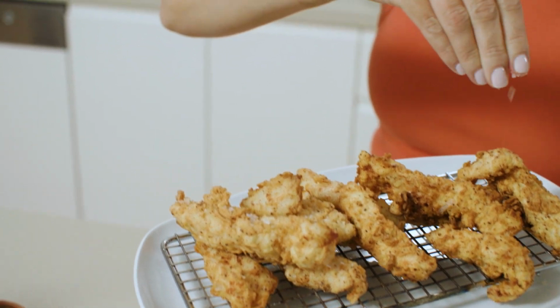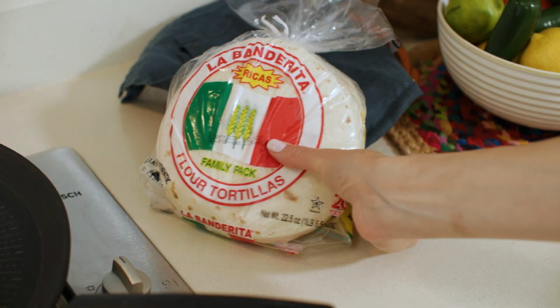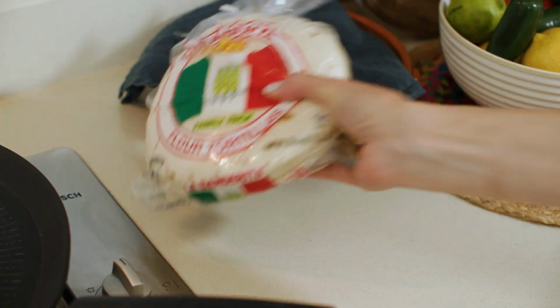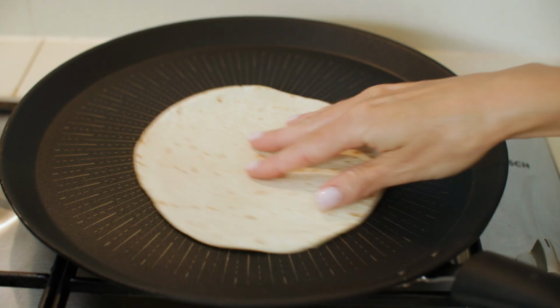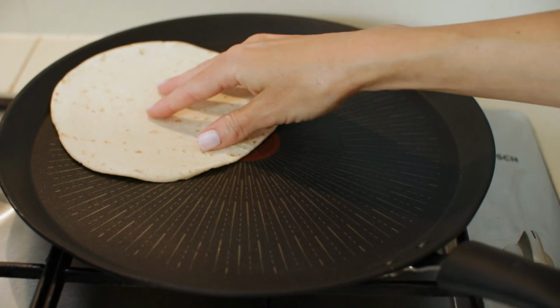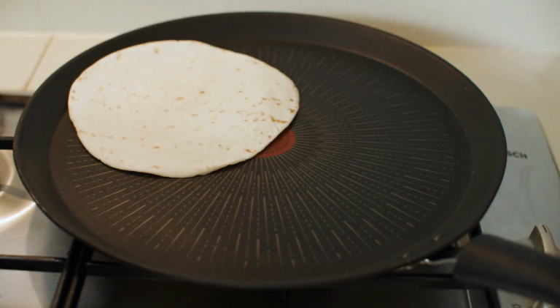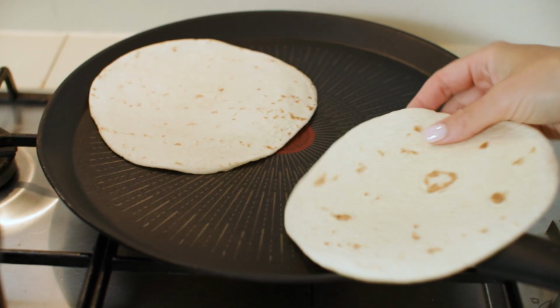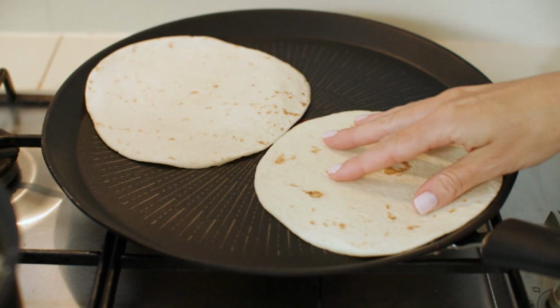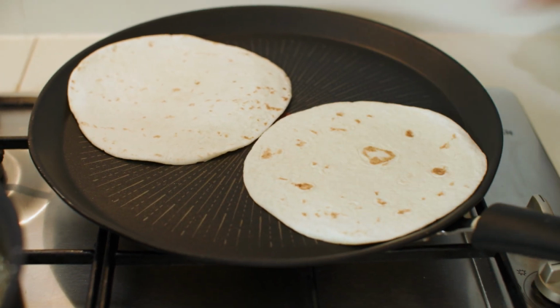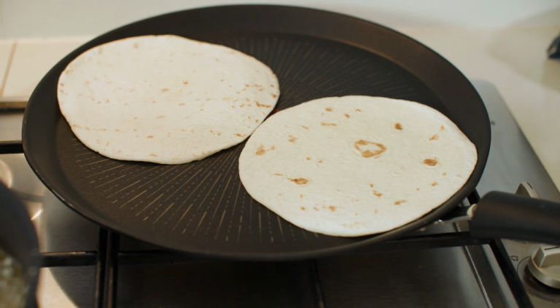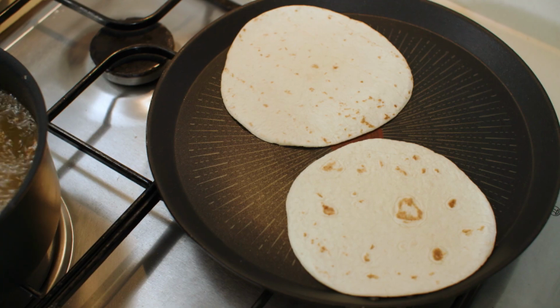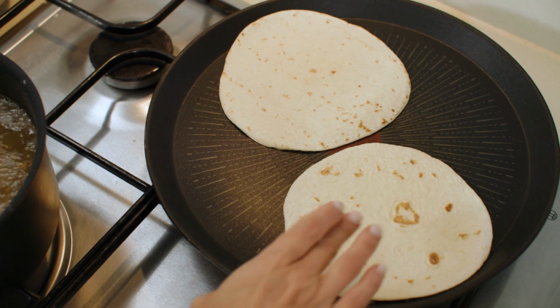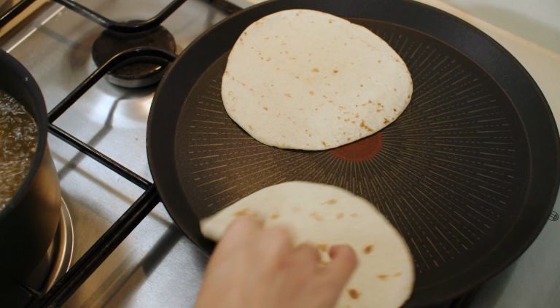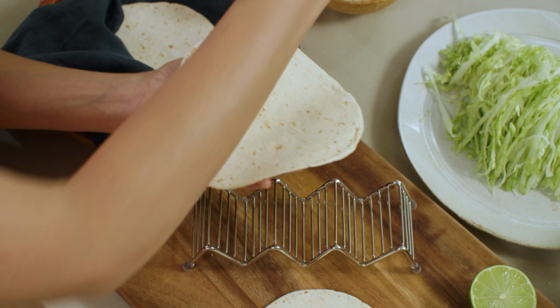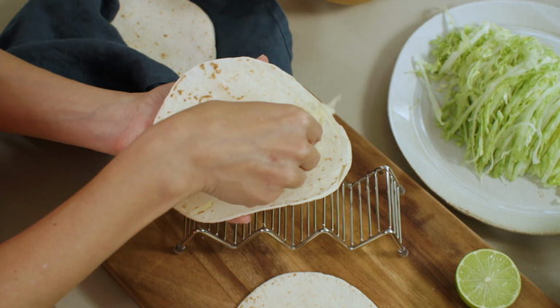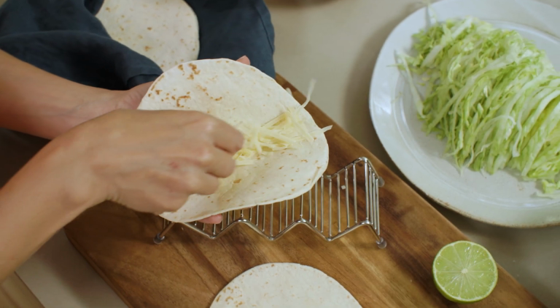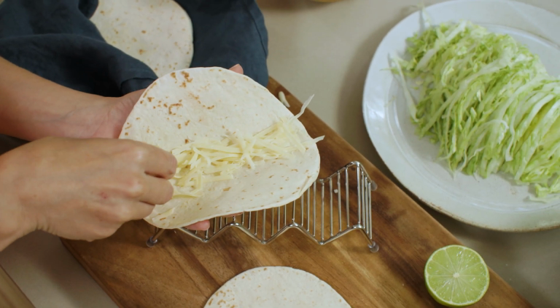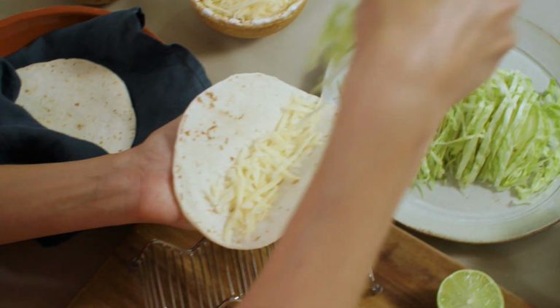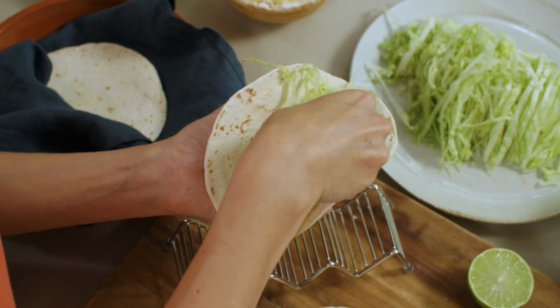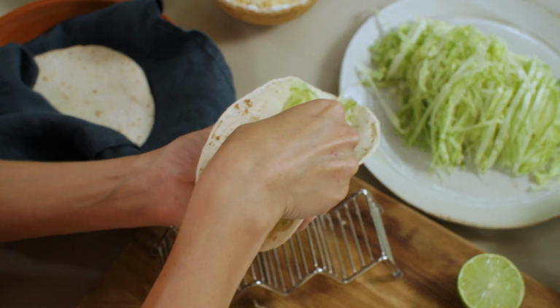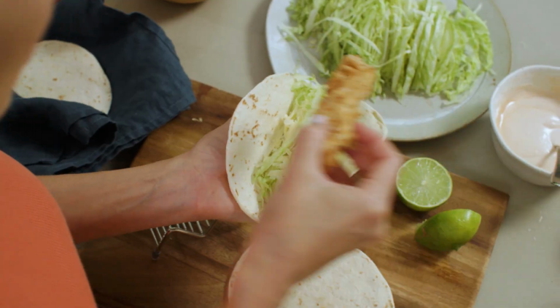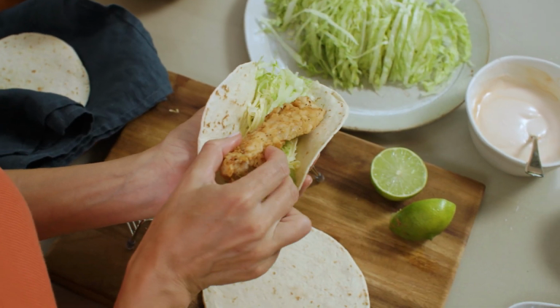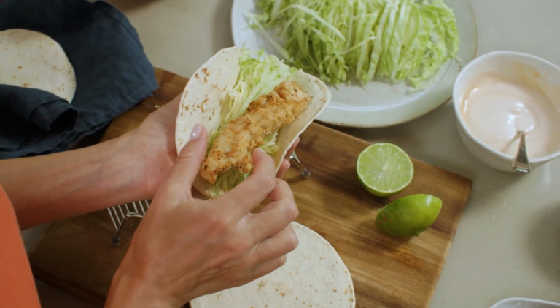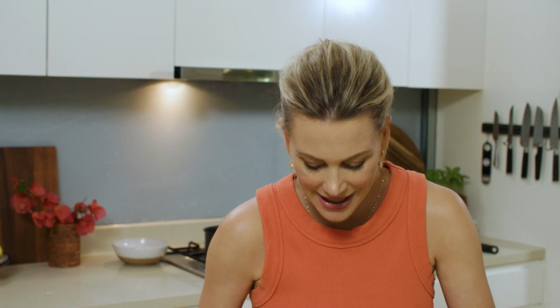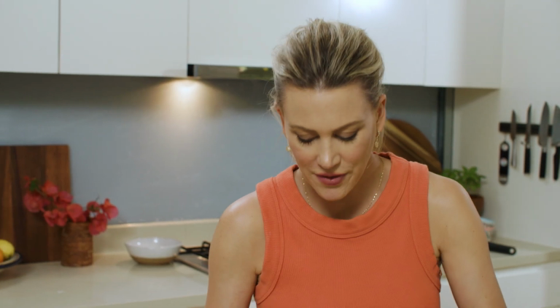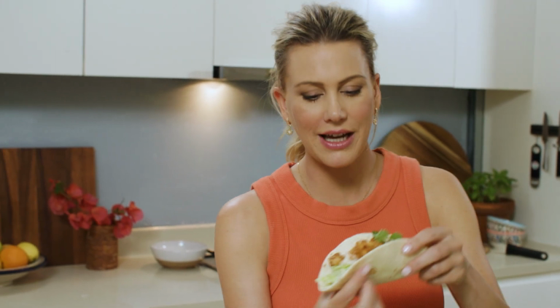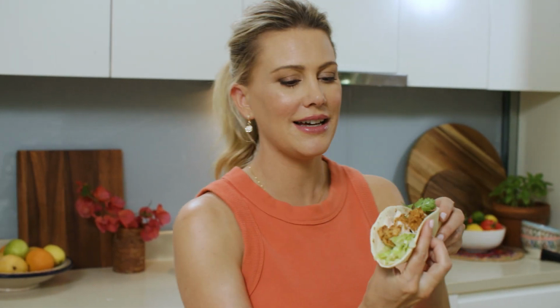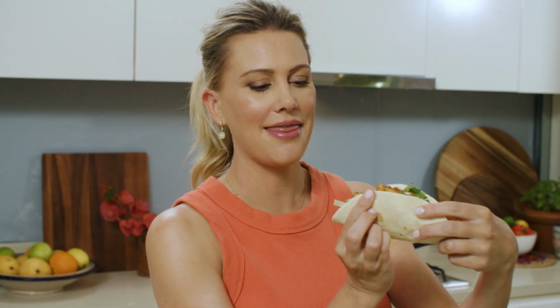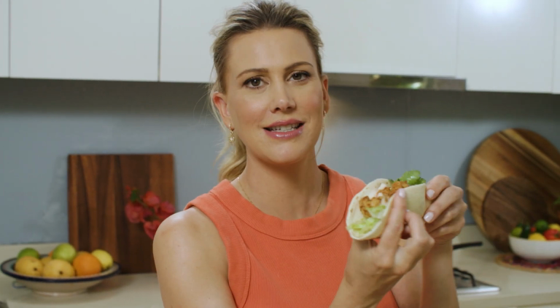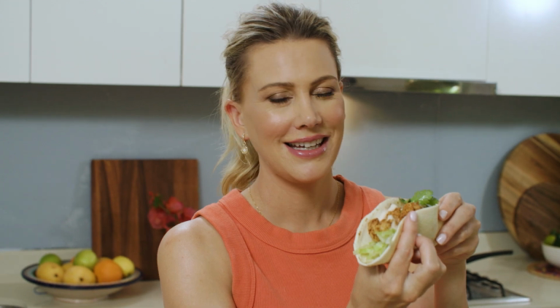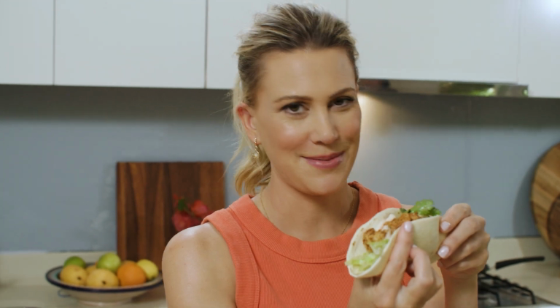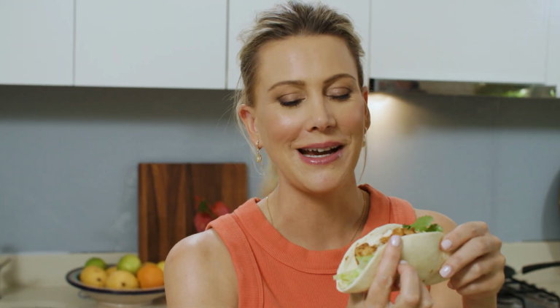I'm using six-inch flour tortillas. I just want to warm them for about 30 seconds on each side. To assemble: cheese and some lettuce leaves, top it with the chicken, and a little garnish of coriander. And that is pretty amazing.